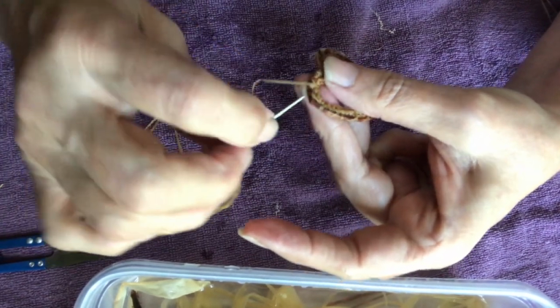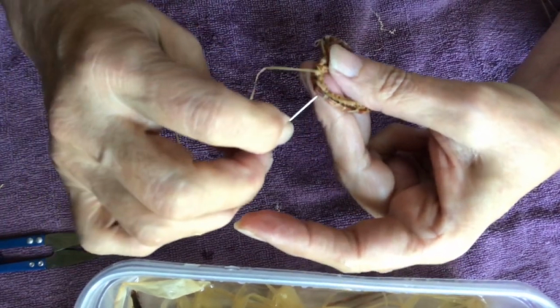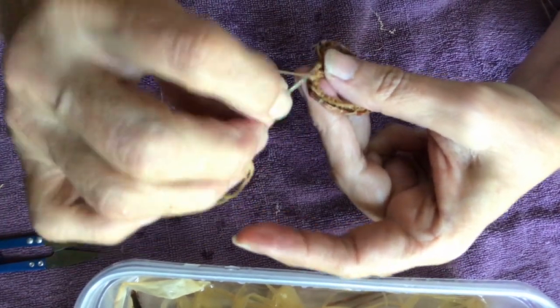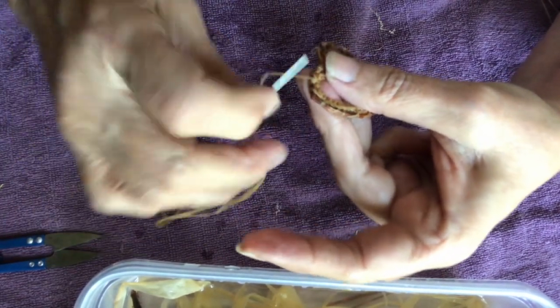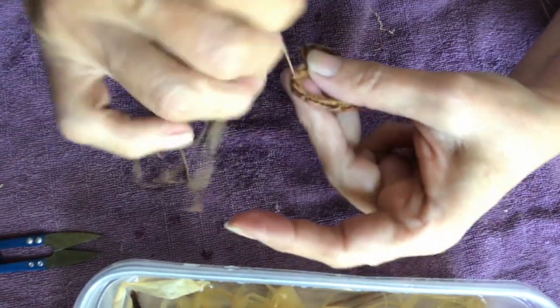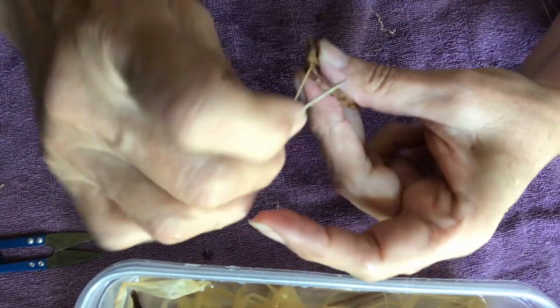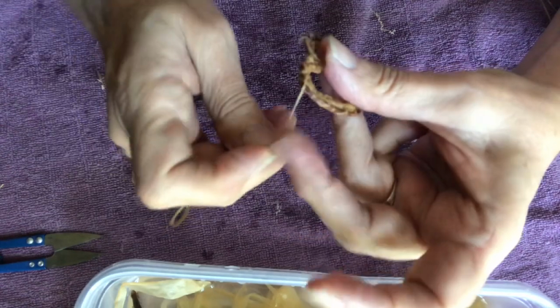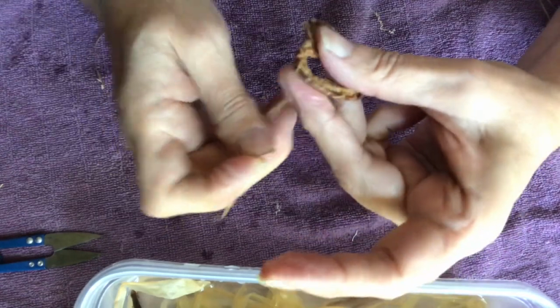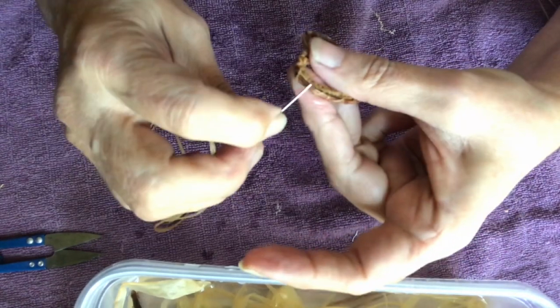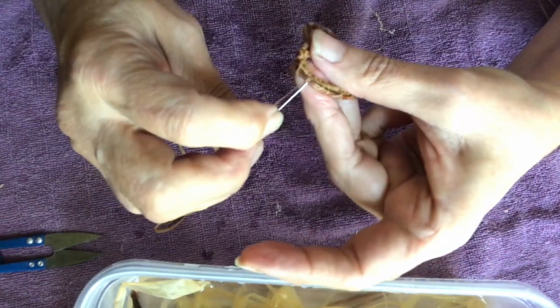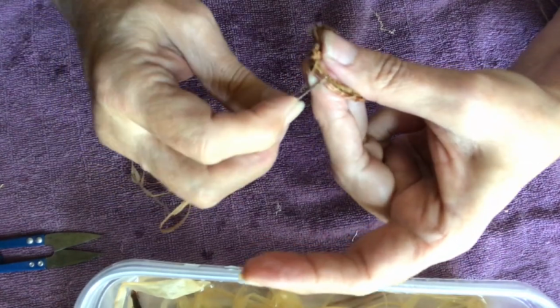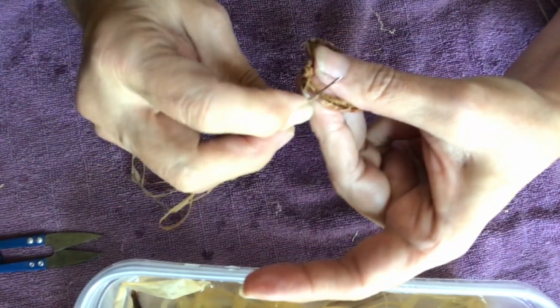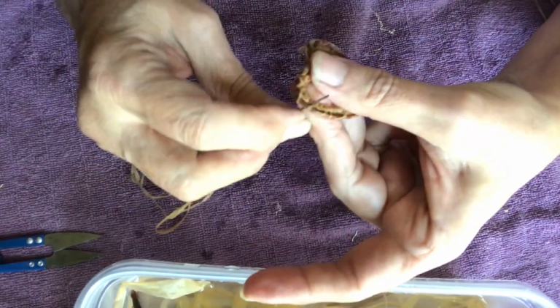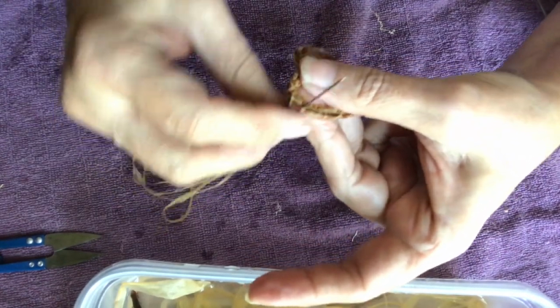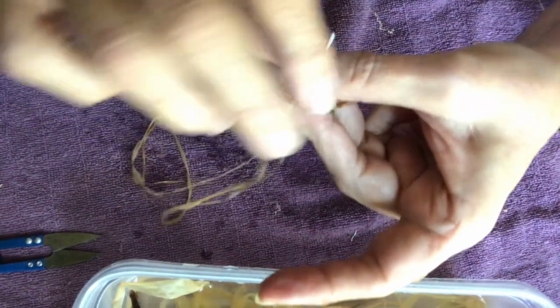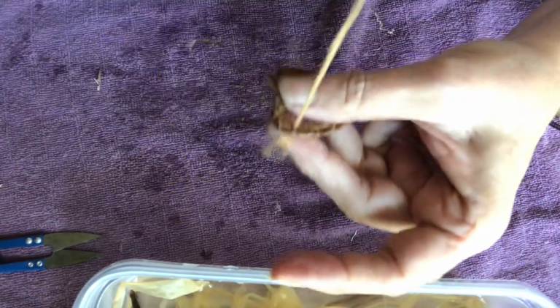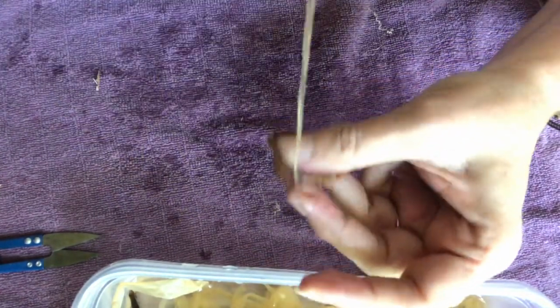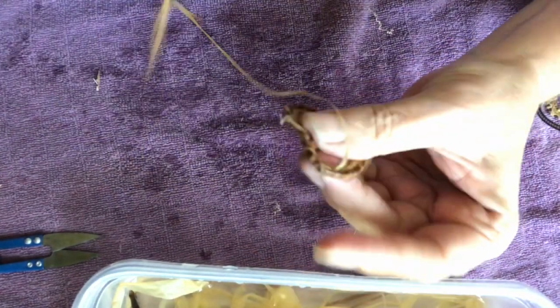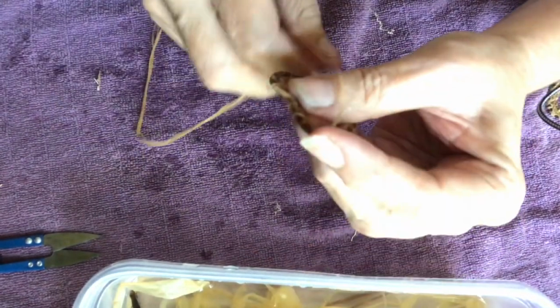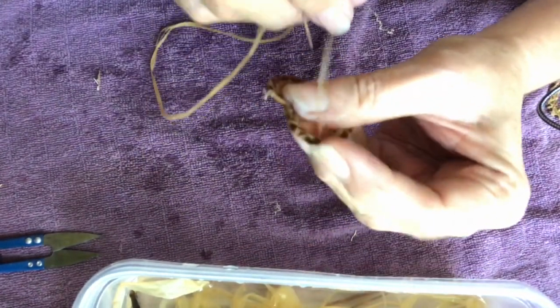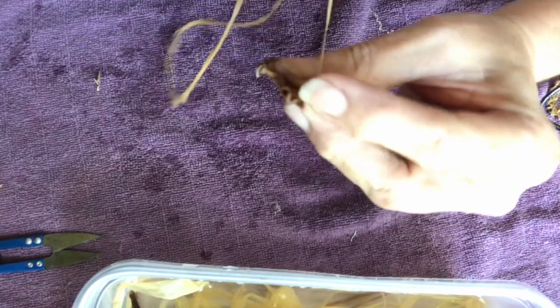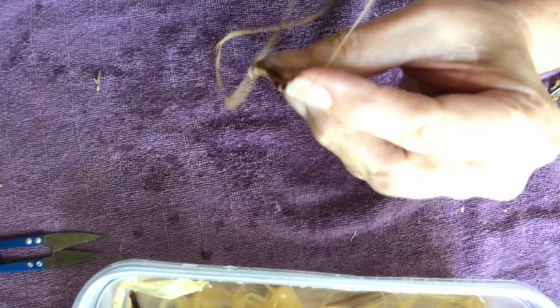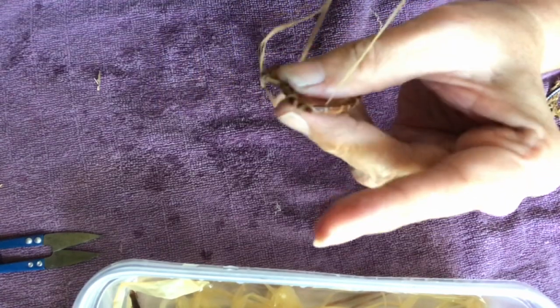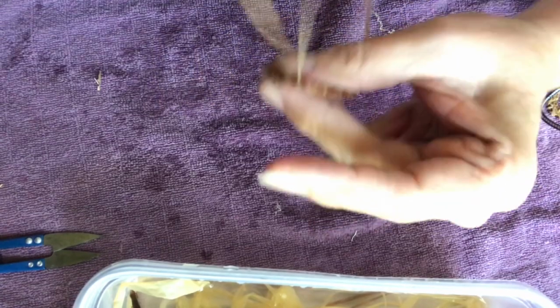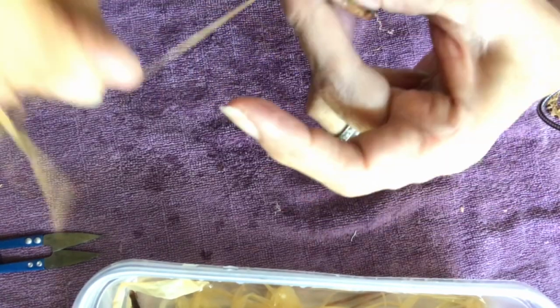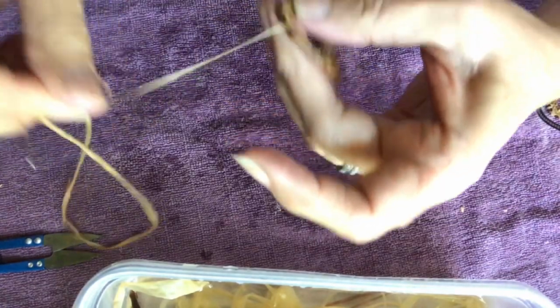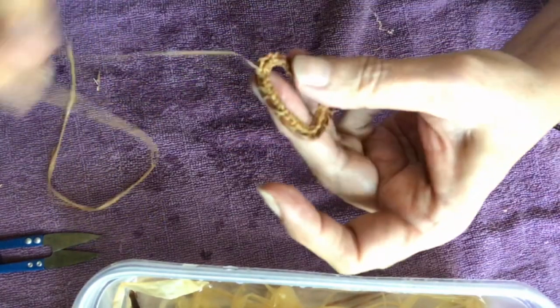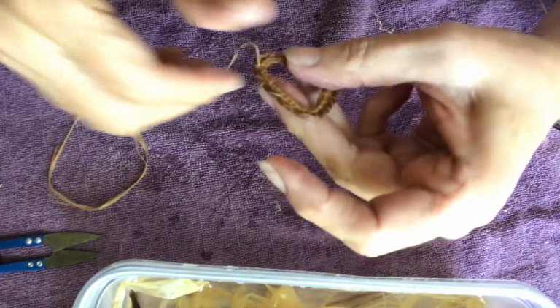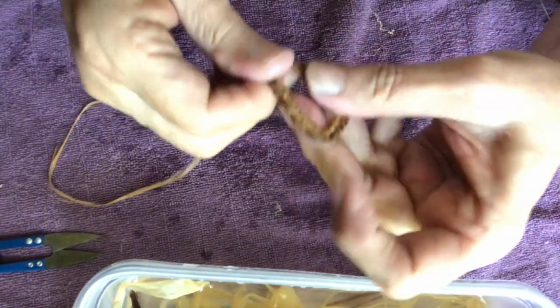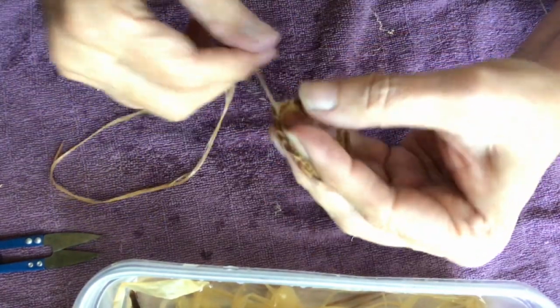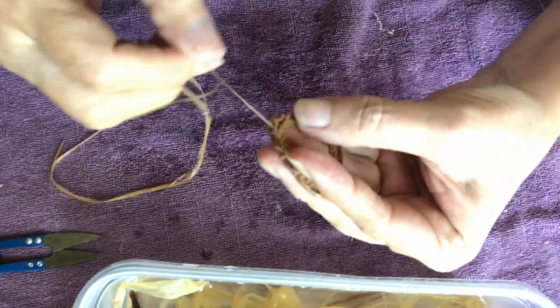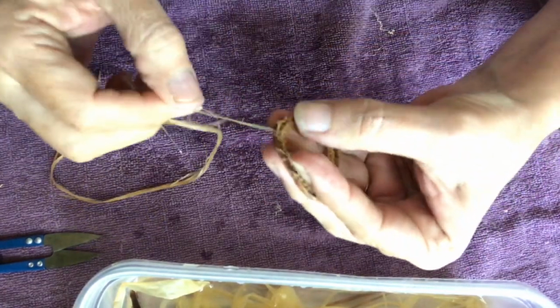You're just going to do the slant stitch in the opposite direction, so you'll create an X with those slant stitches.